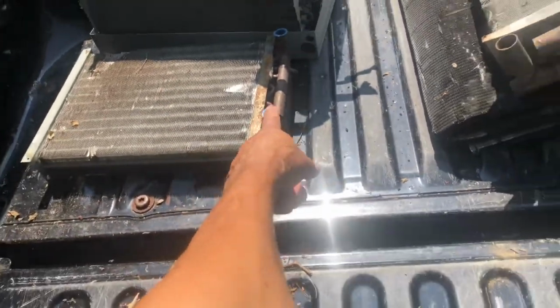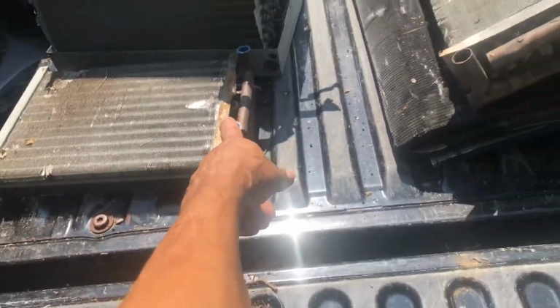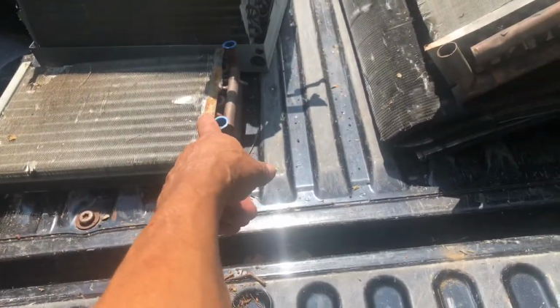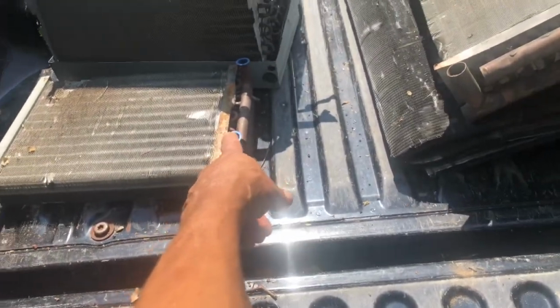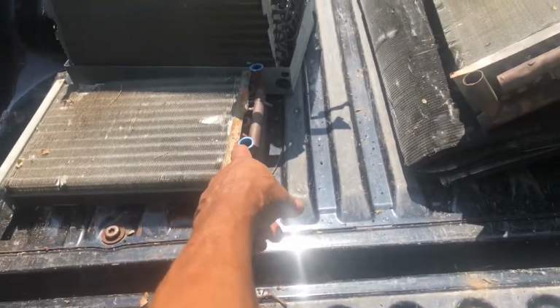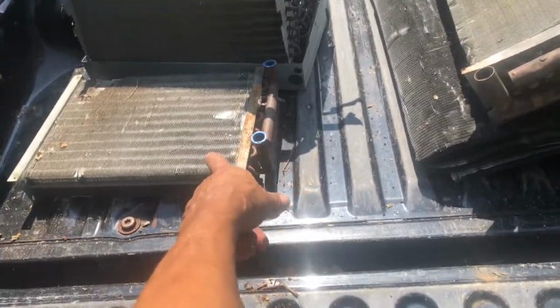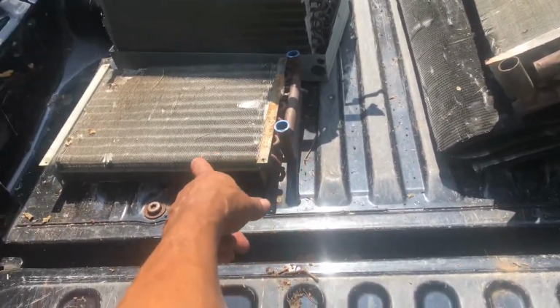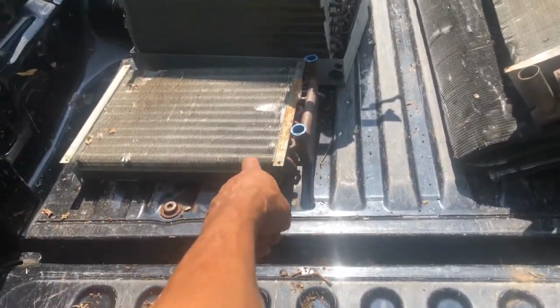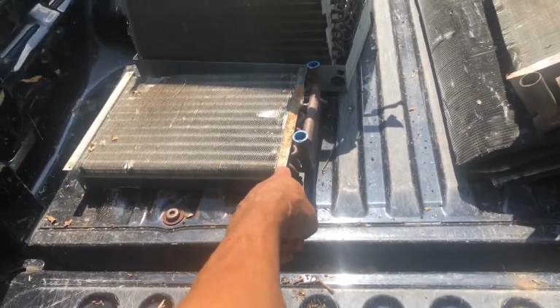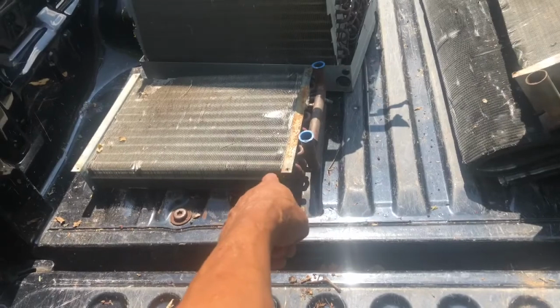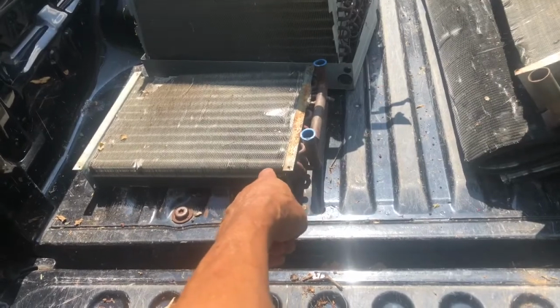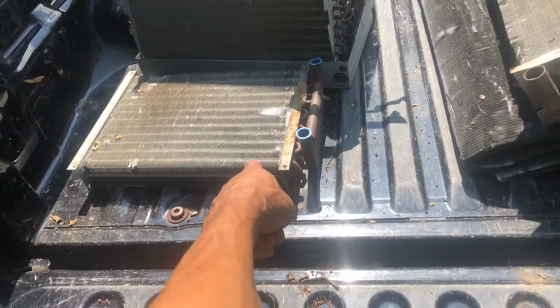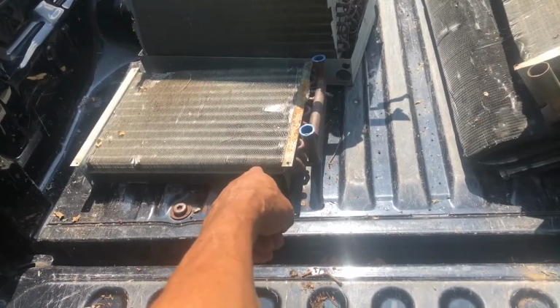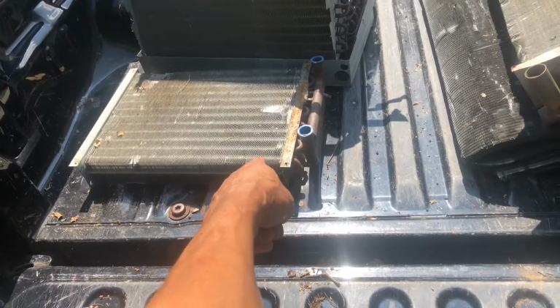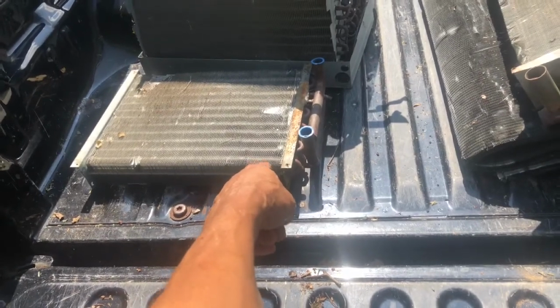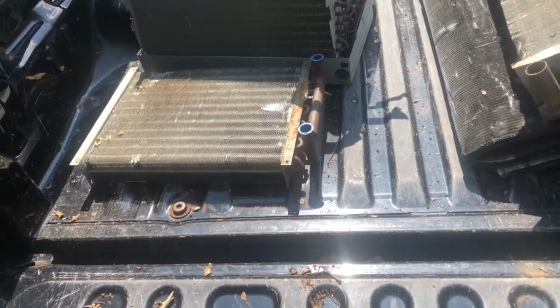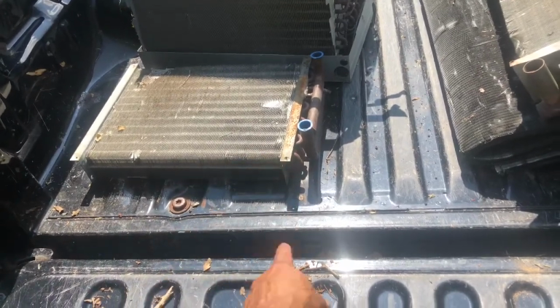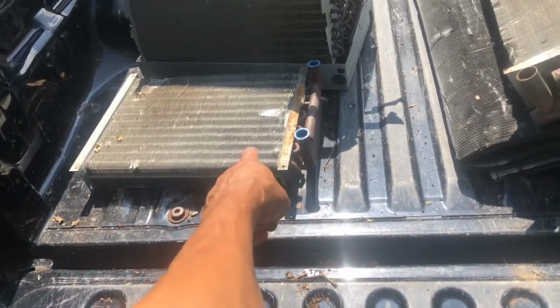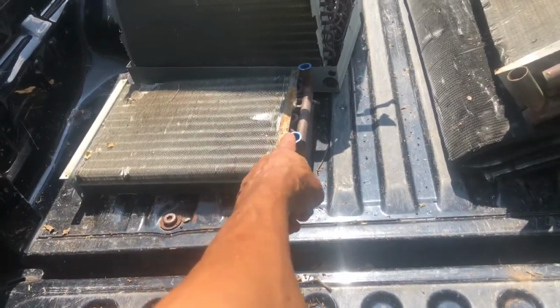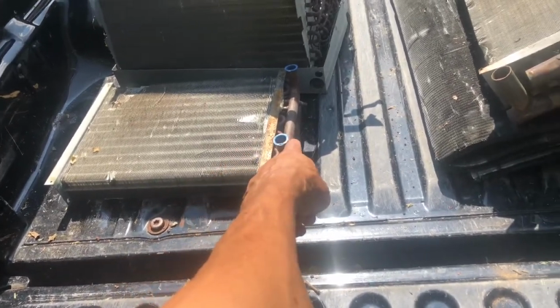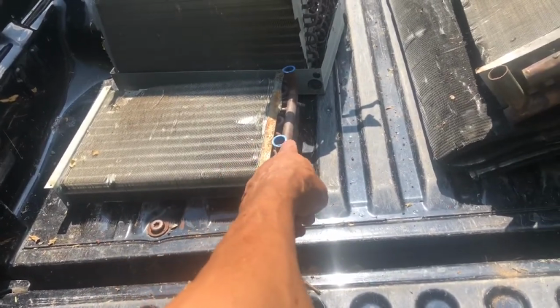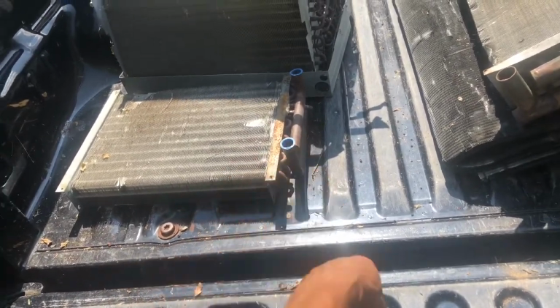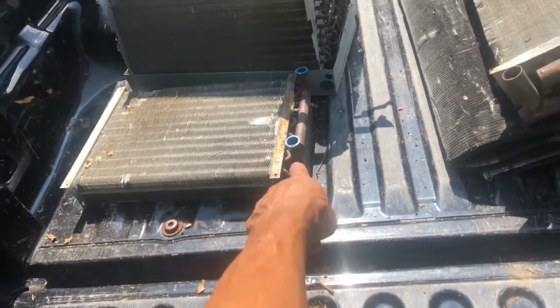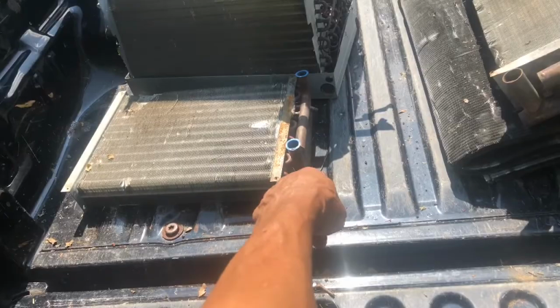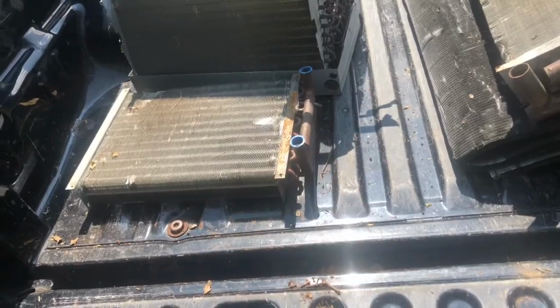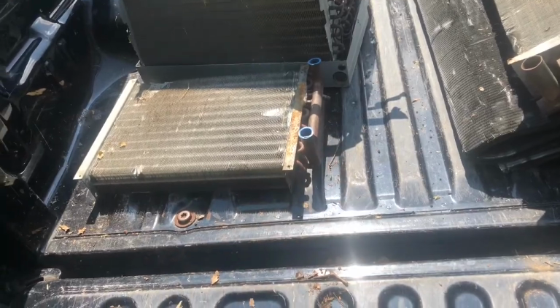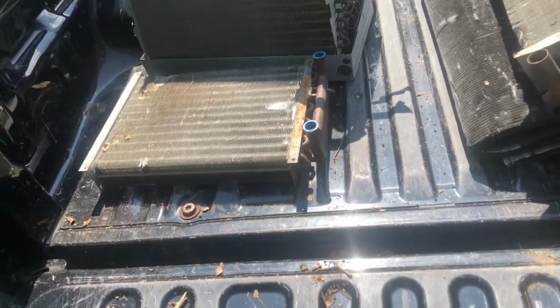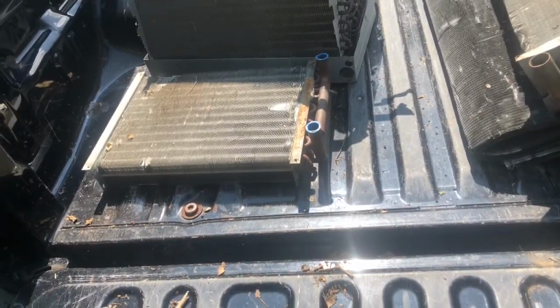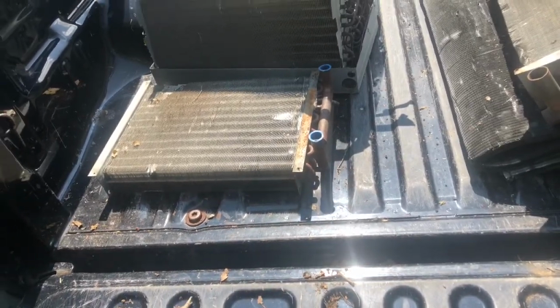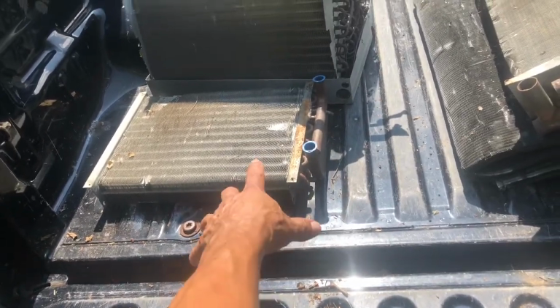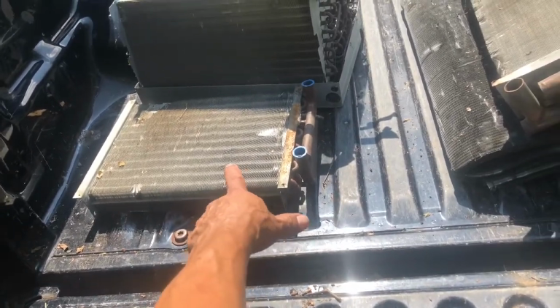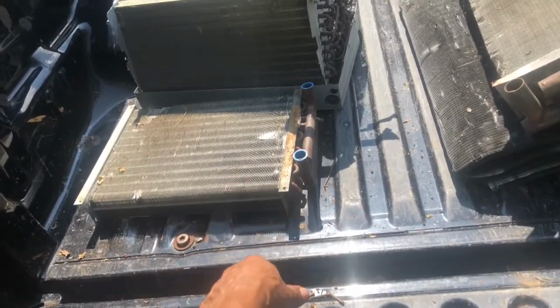Look at that — that was in that unit for 10, 20 years. They never used it. Brand new. They never hooked it up. They were only using the air conditioner.